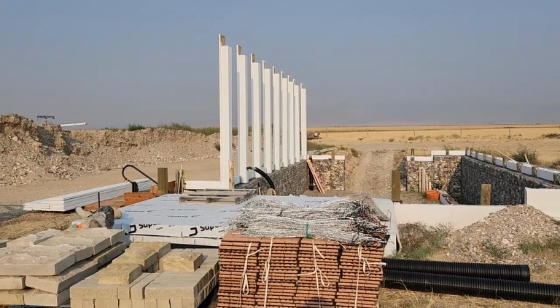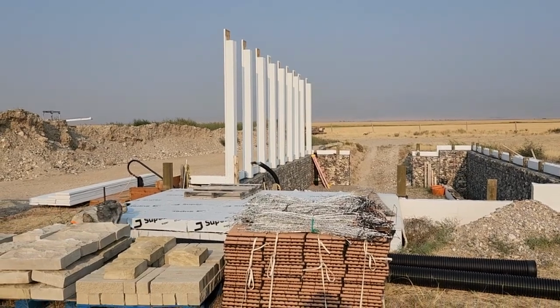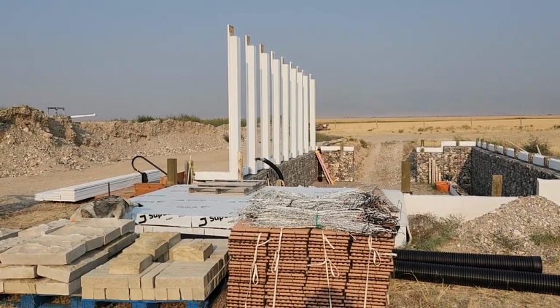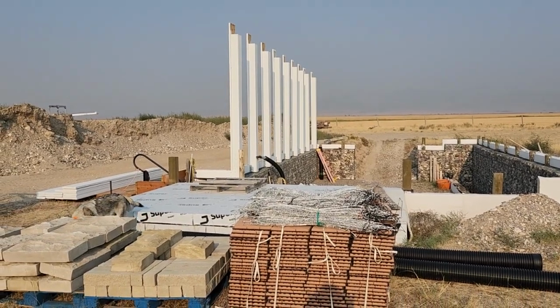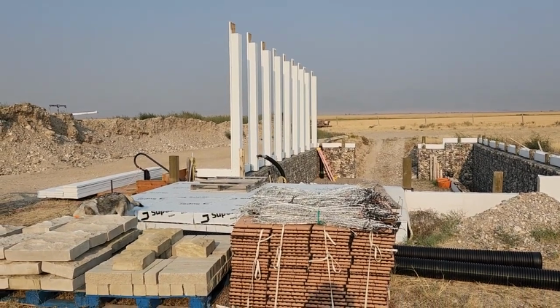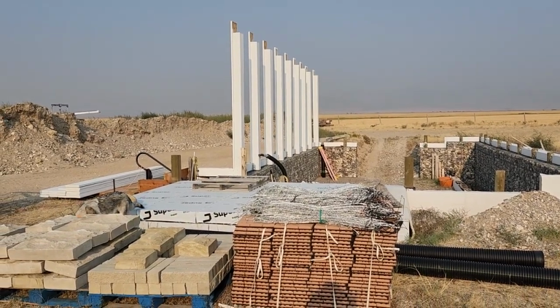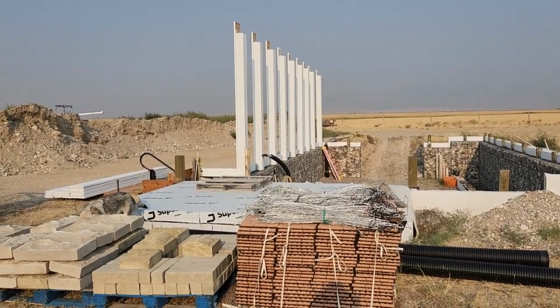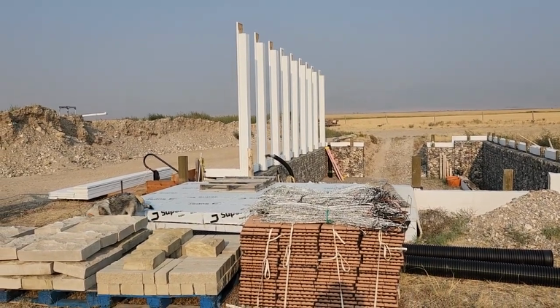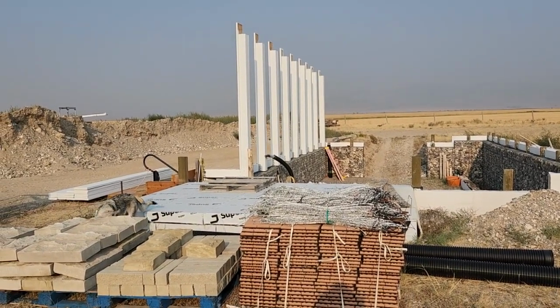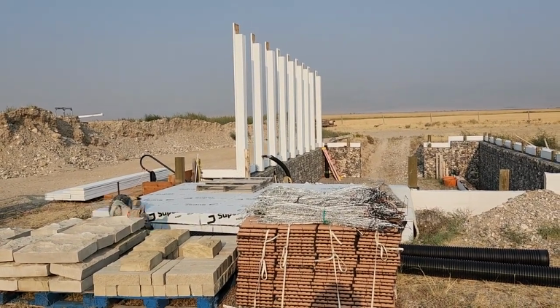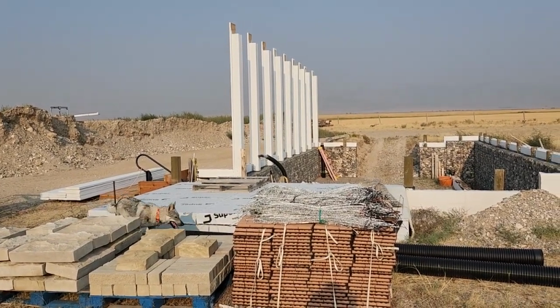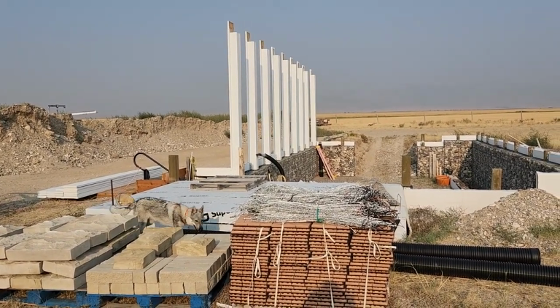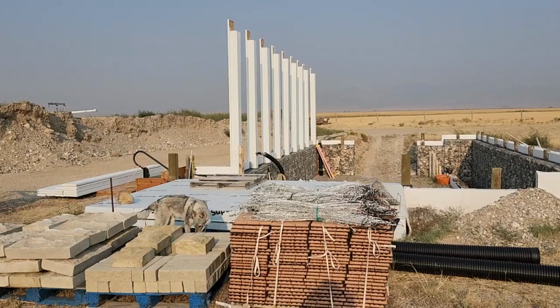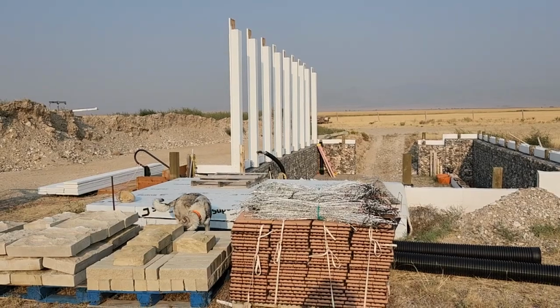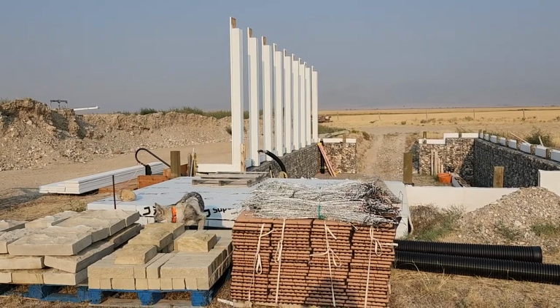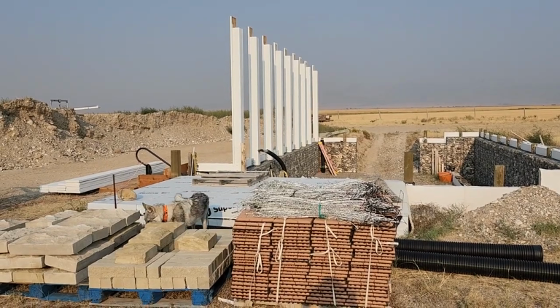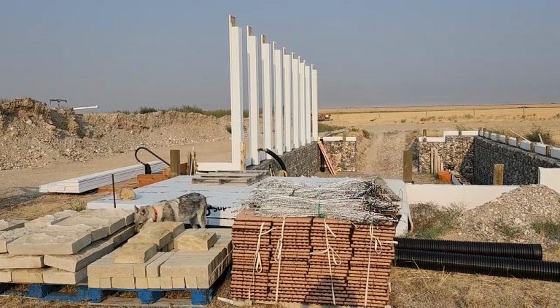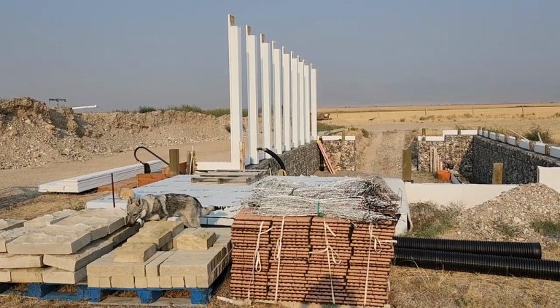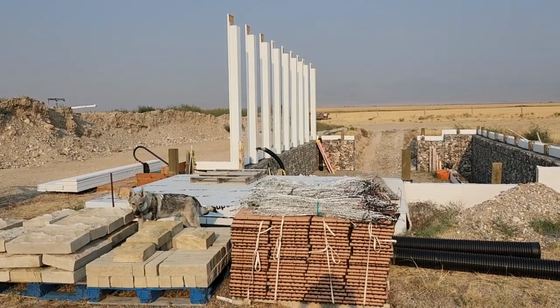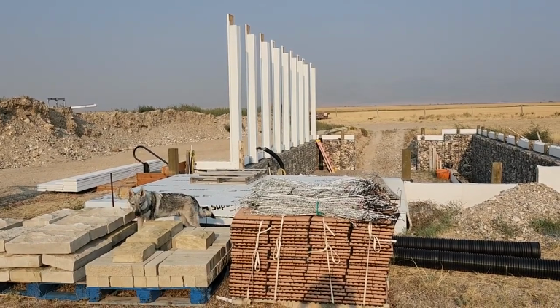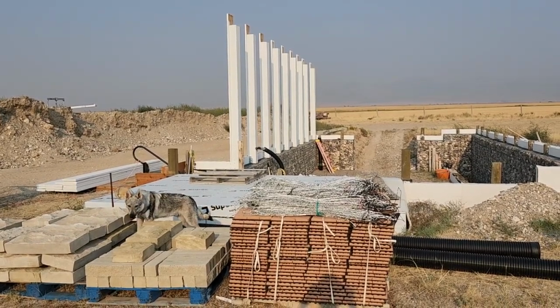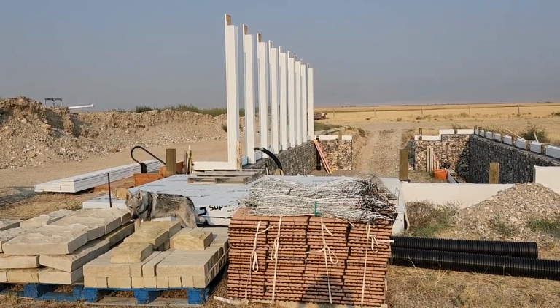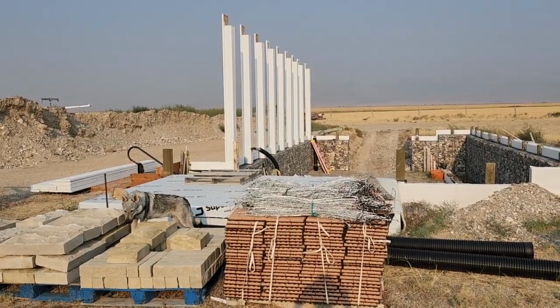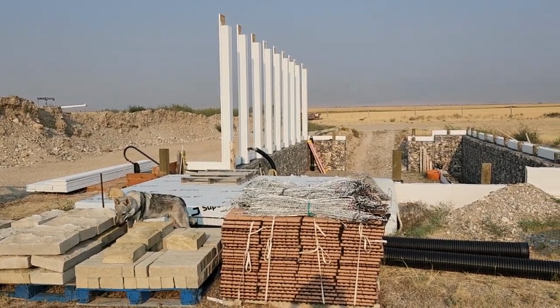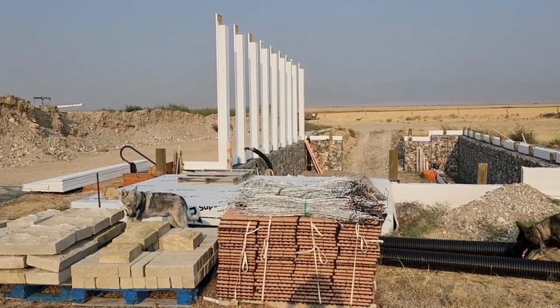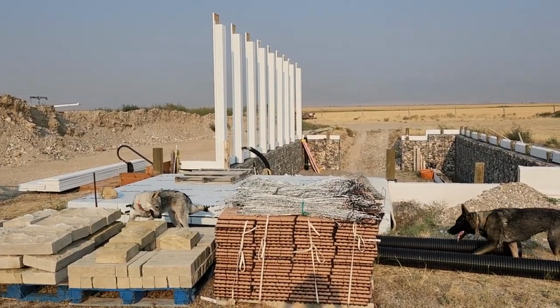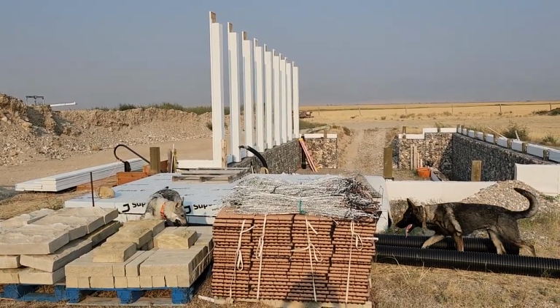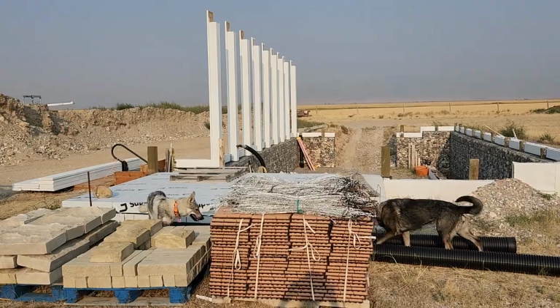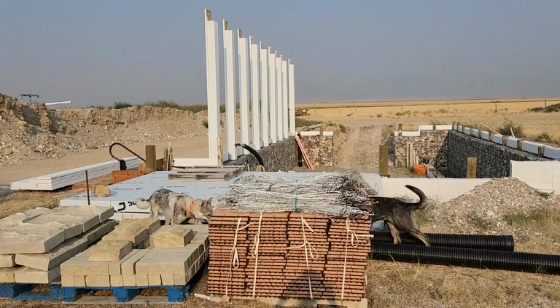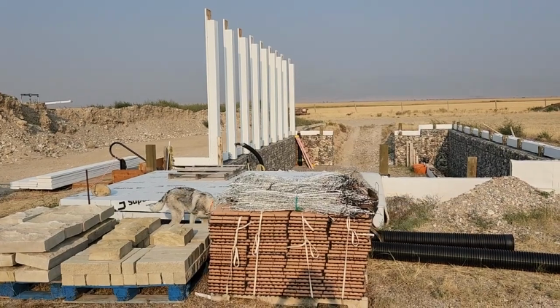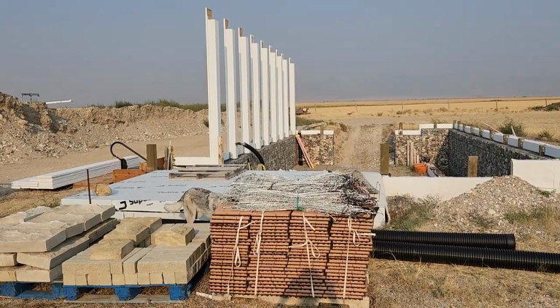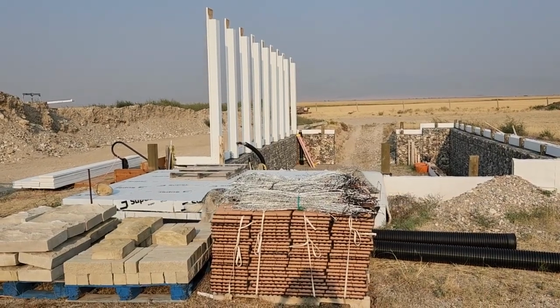Jim said that they got it wrong — the historian said Stonehenge was actually ancient people trying to build a greenhouse out of stone.